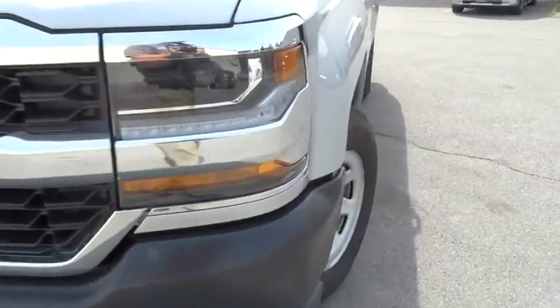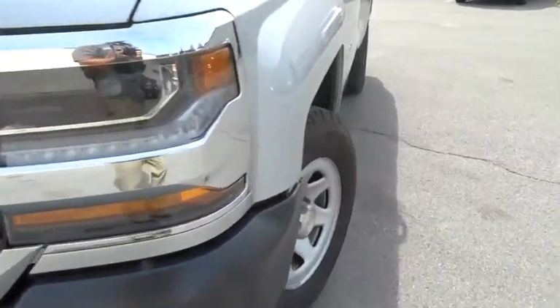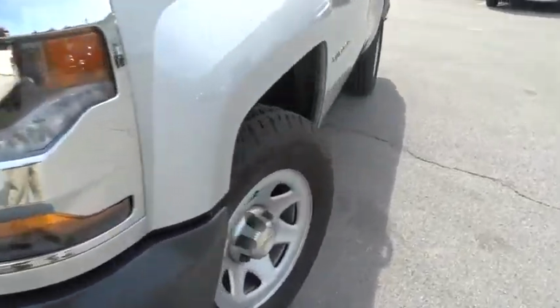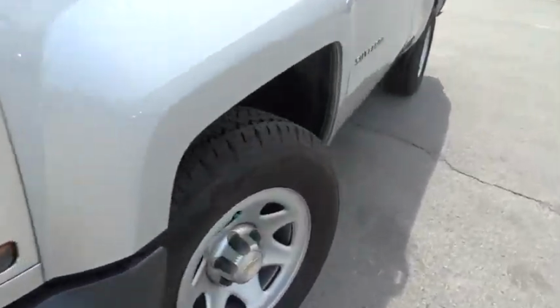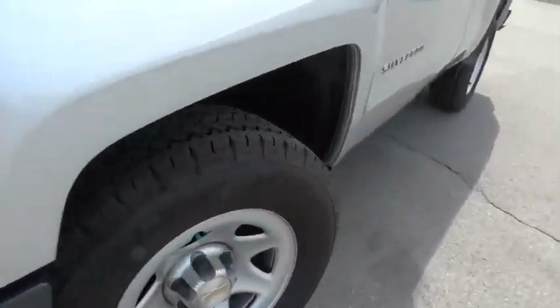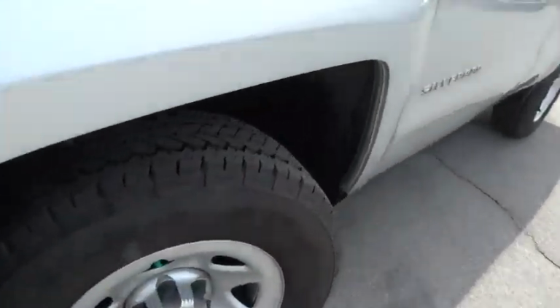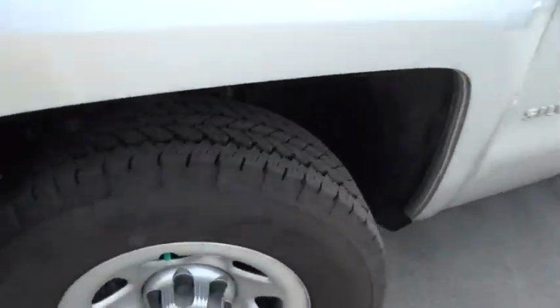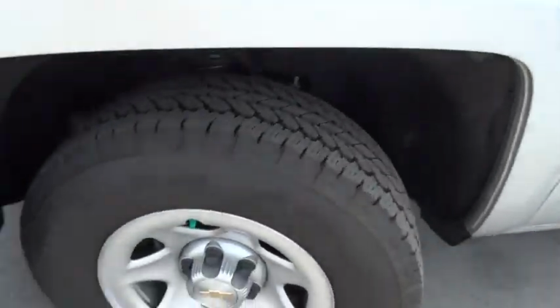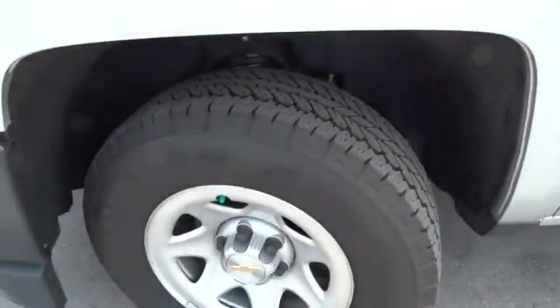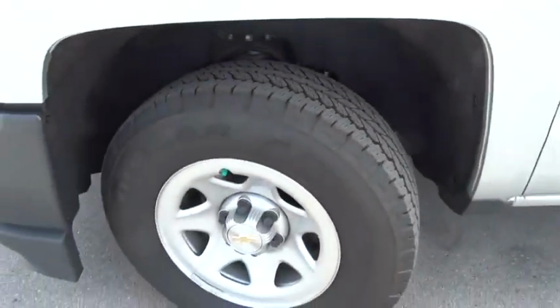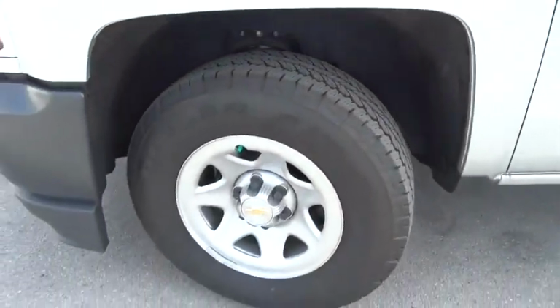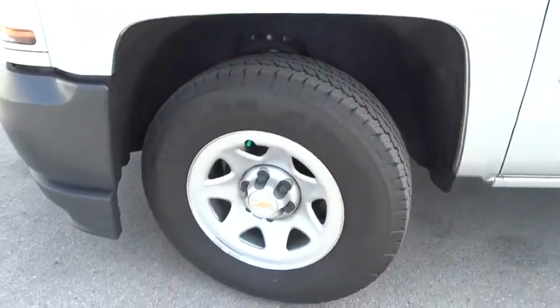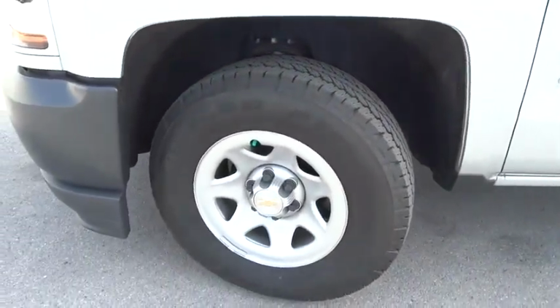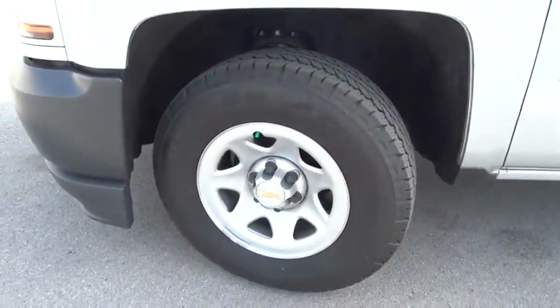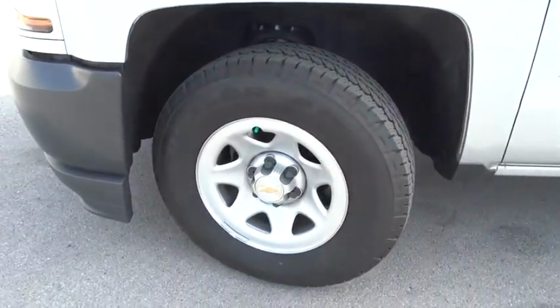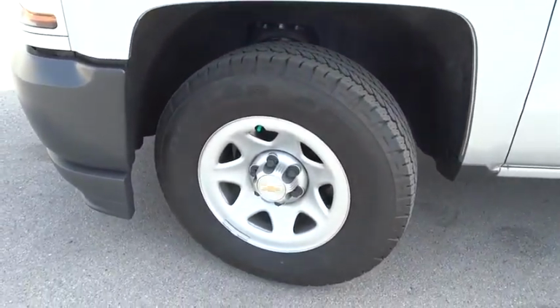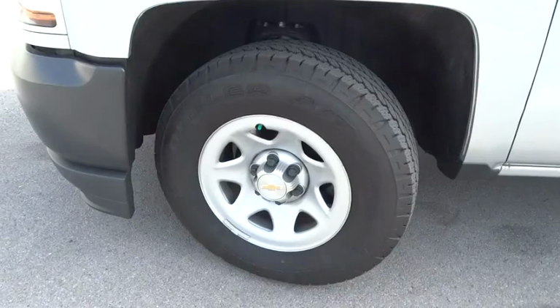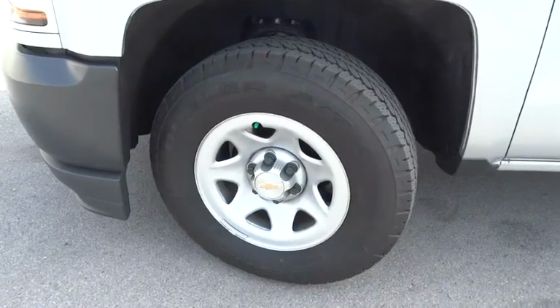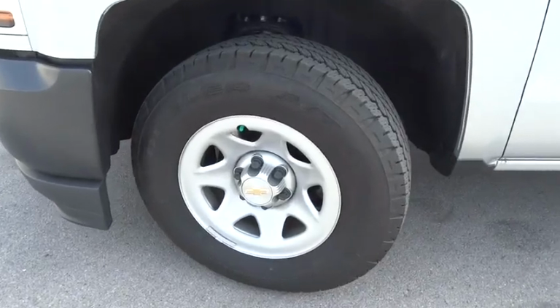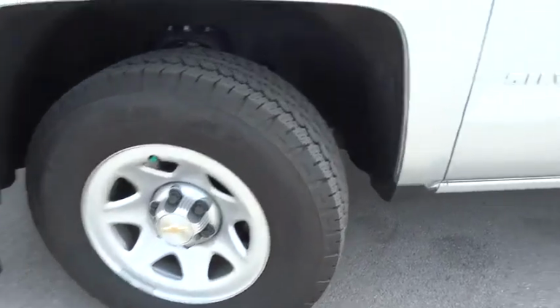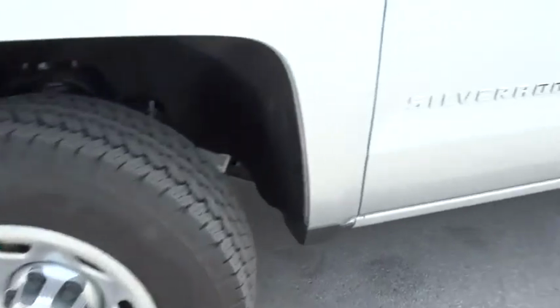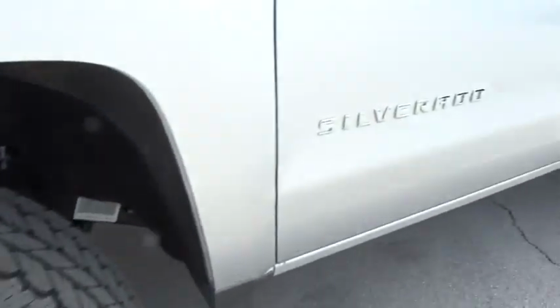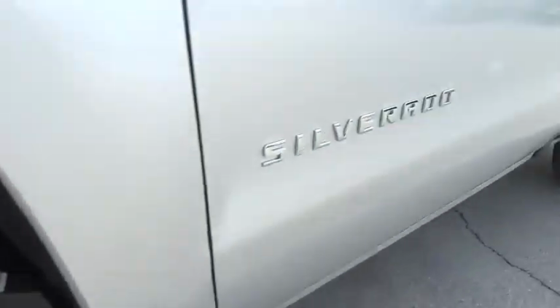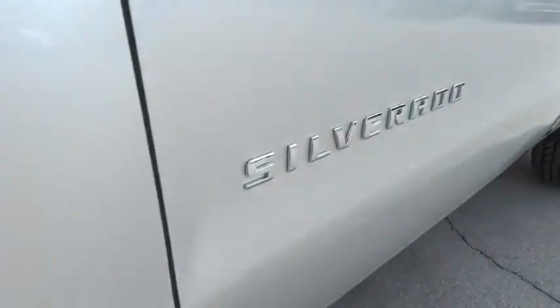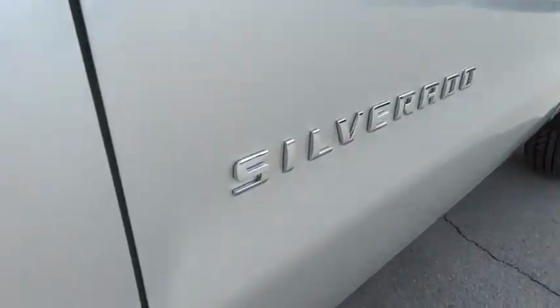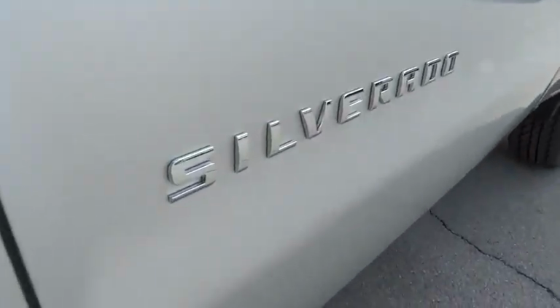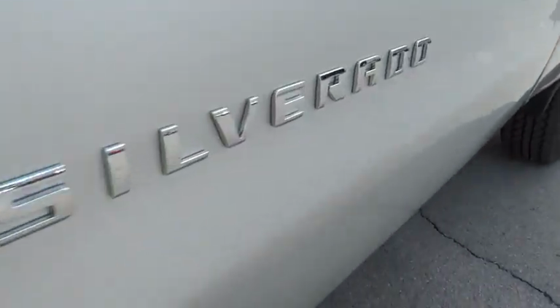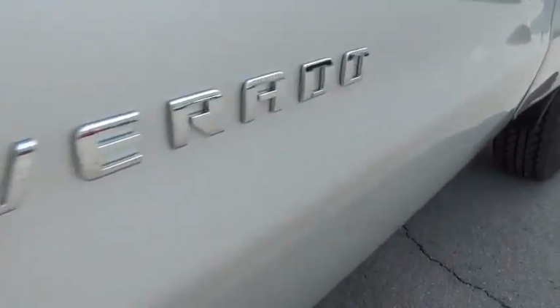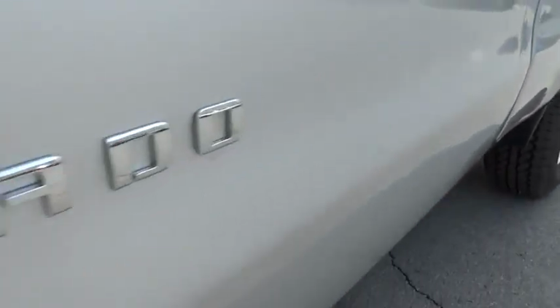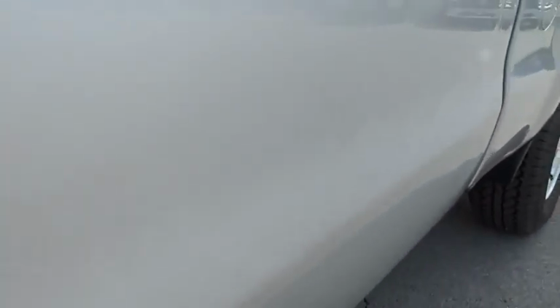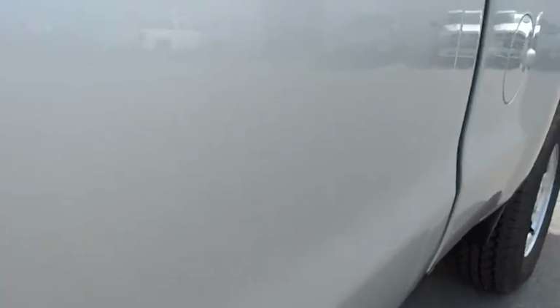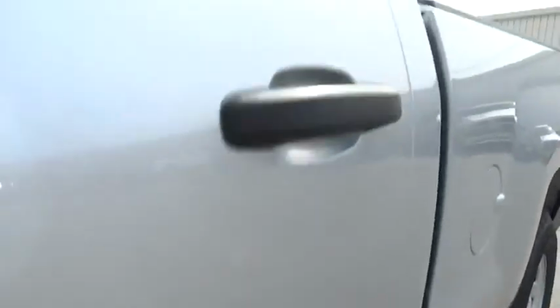HID headlights. This vehicle offers reliability and good looks at a great price. So come in and take a test drive today.